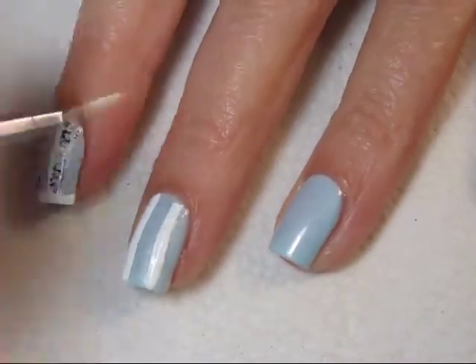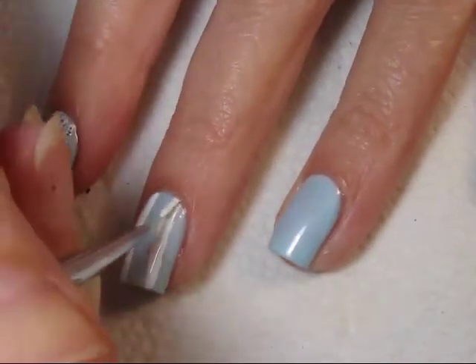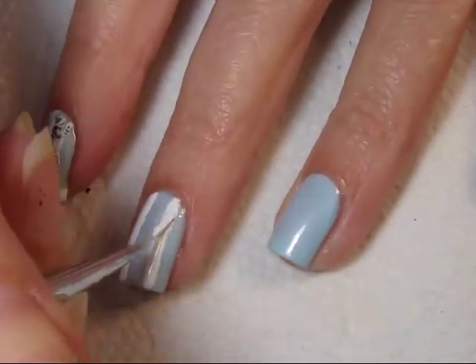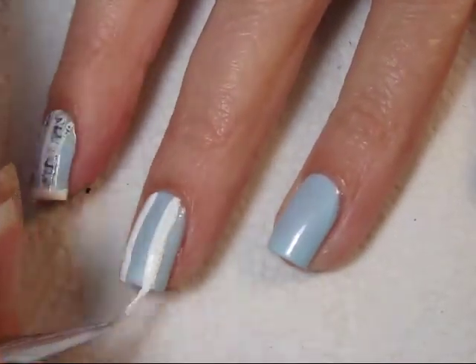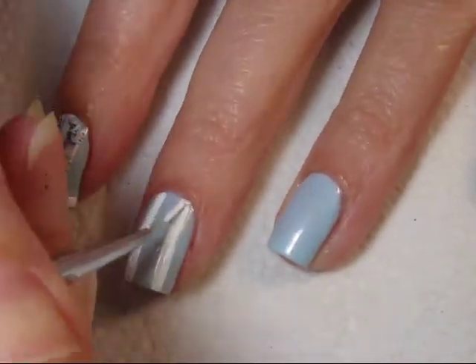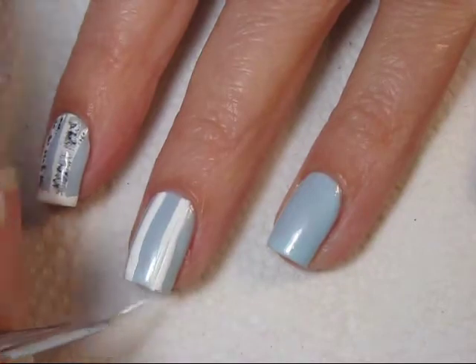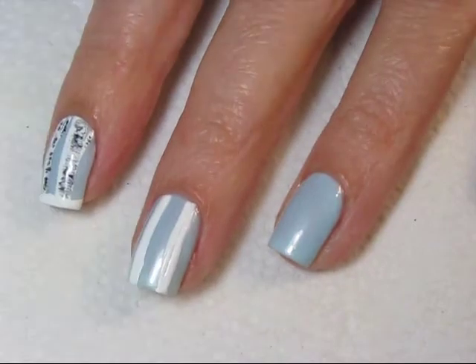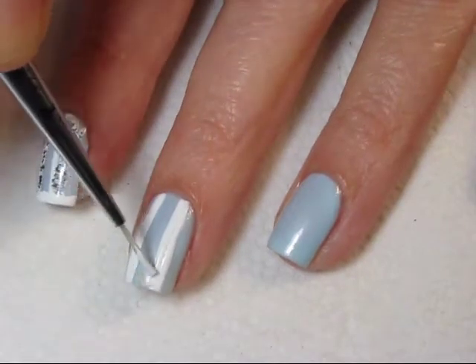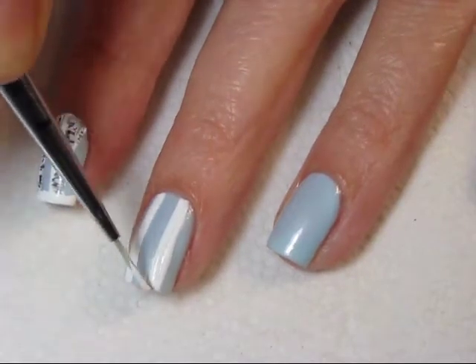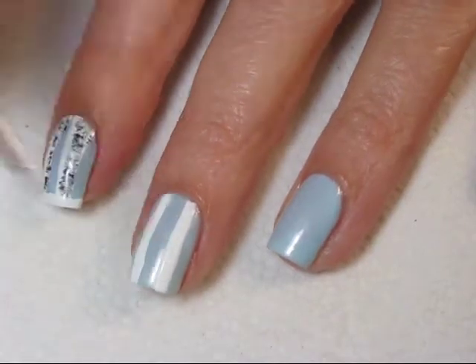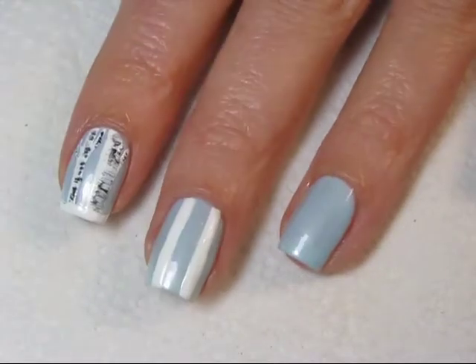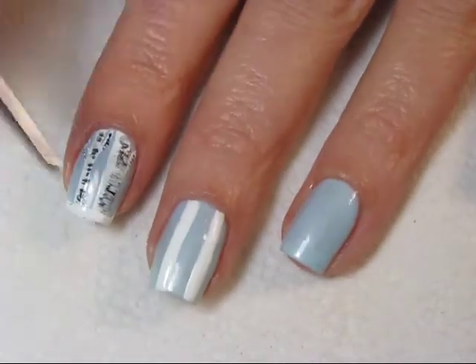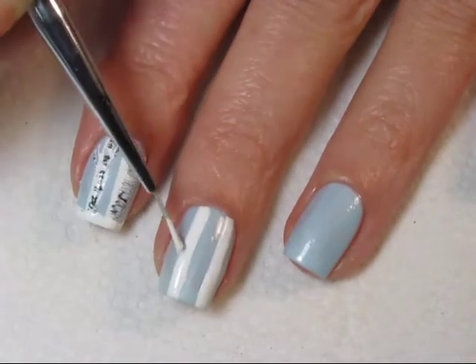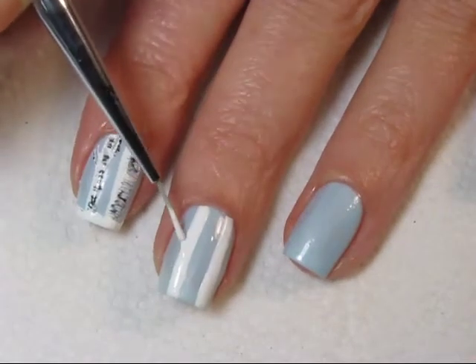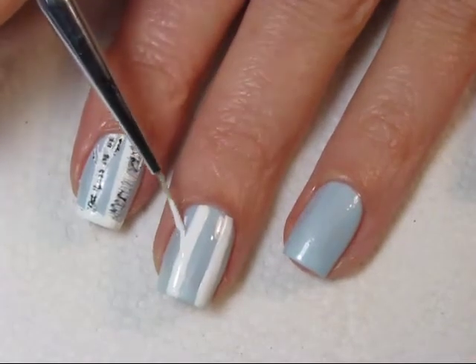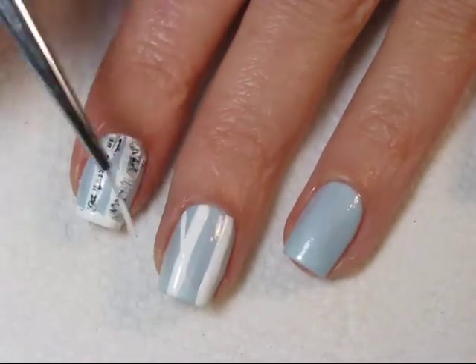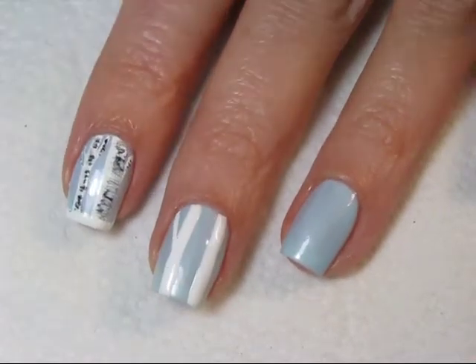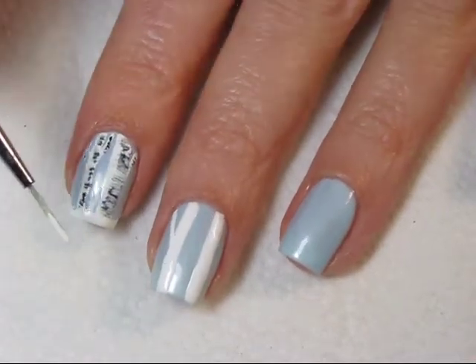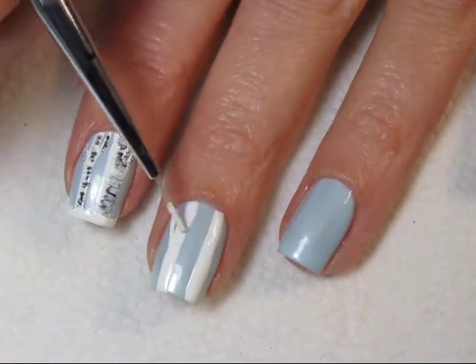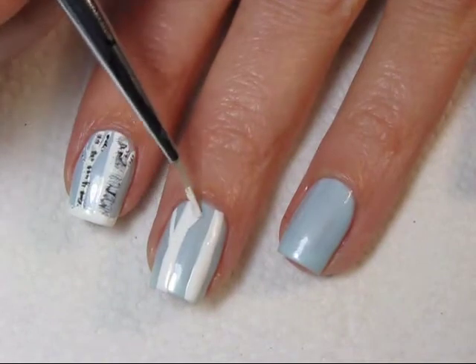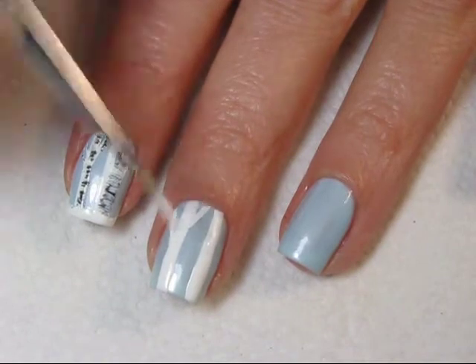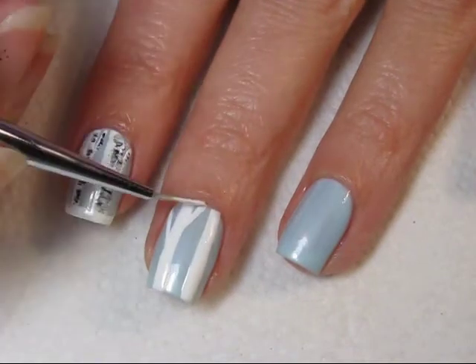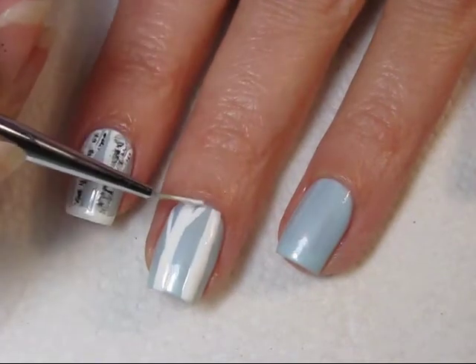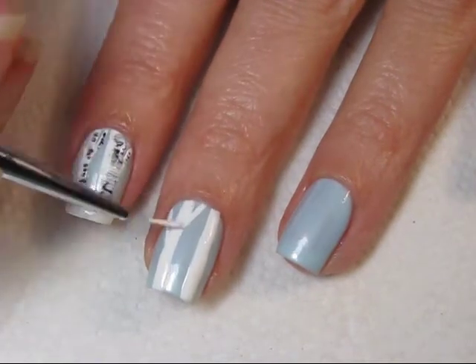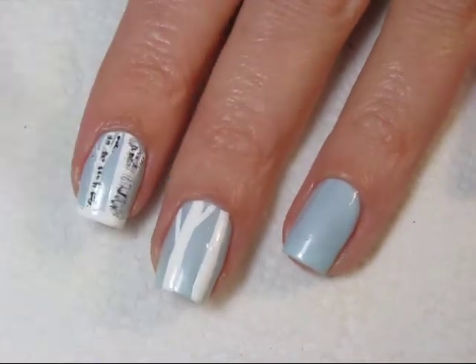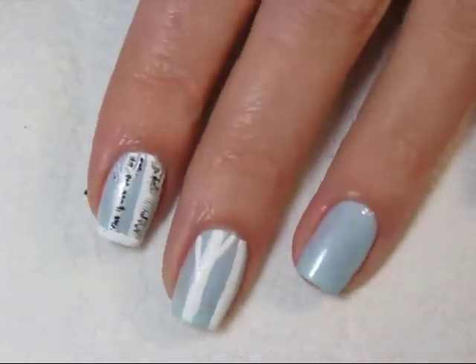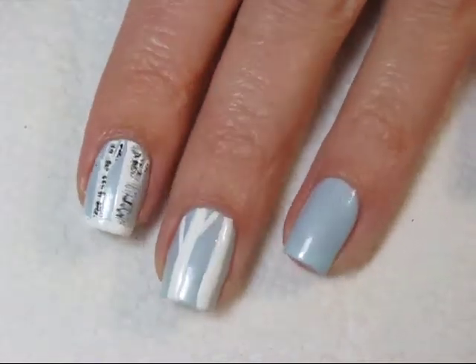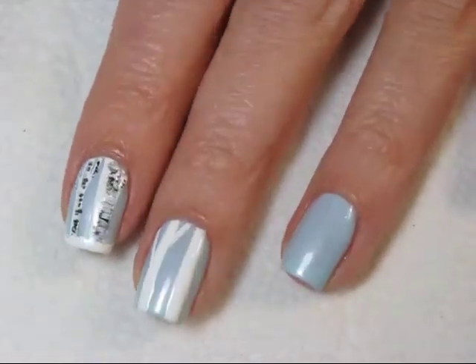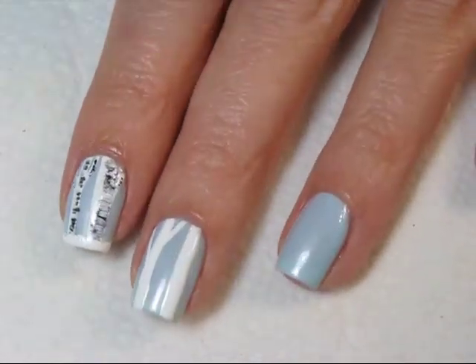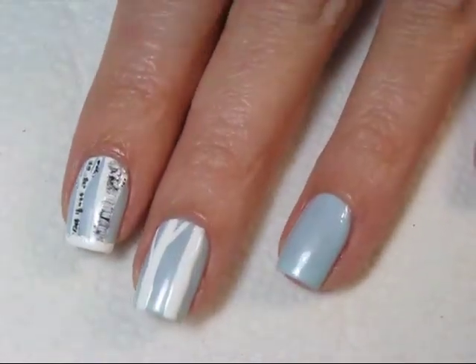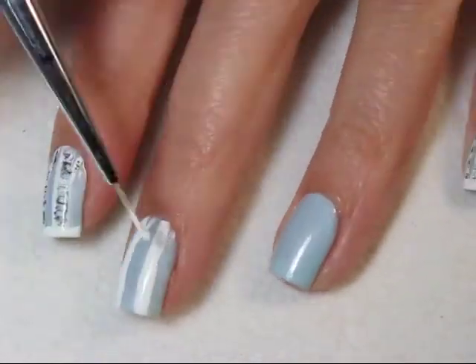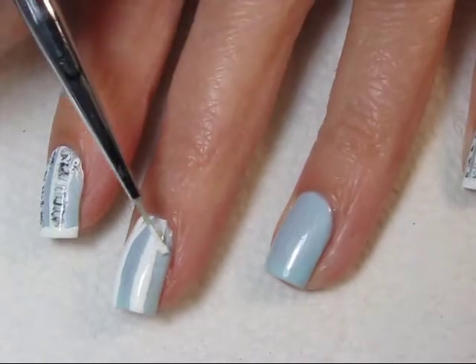They don't have to be the same thickness and they can be in a different spot on each of your nails. Then draw some branches — not too many, but just a few branches near the top of the birch trees.